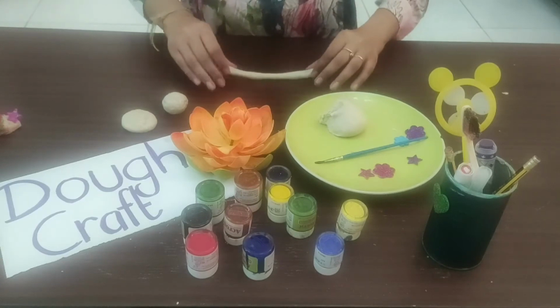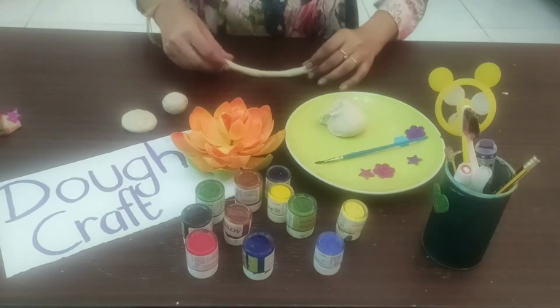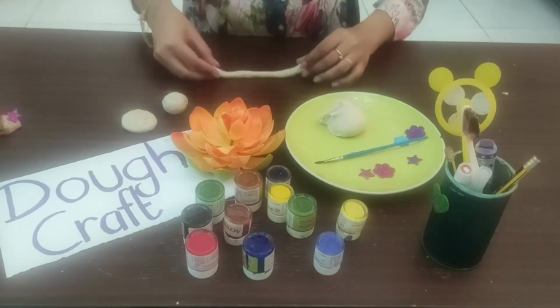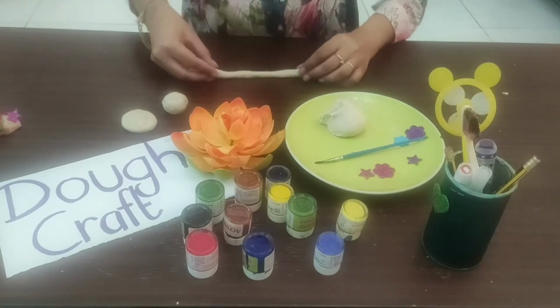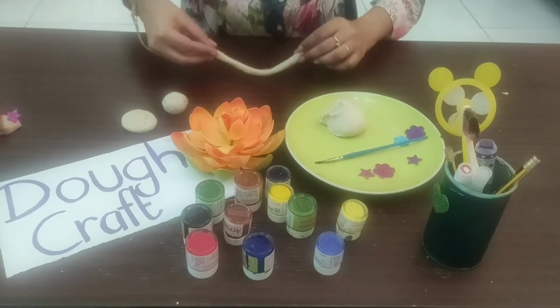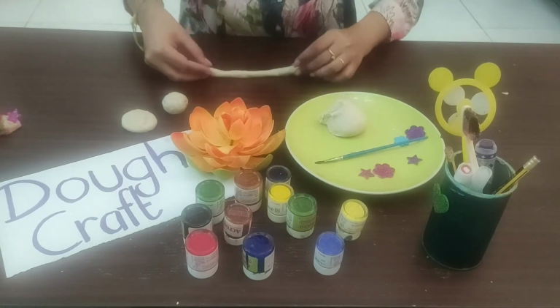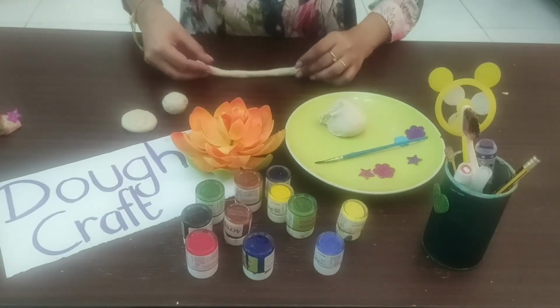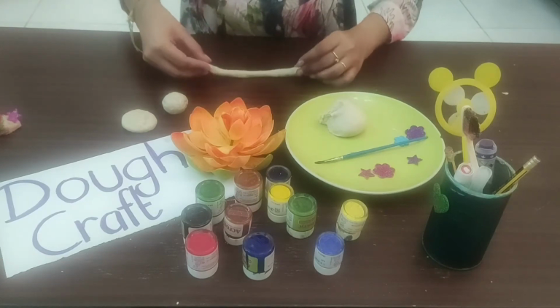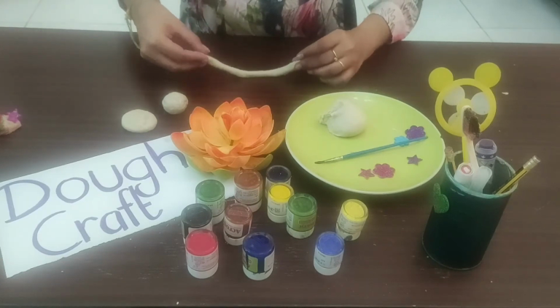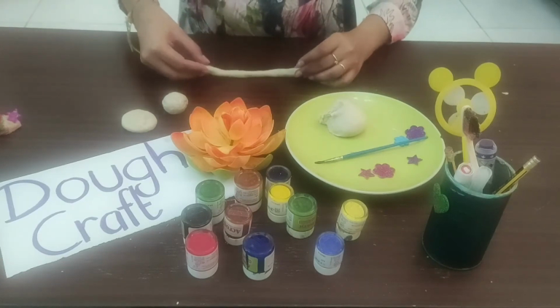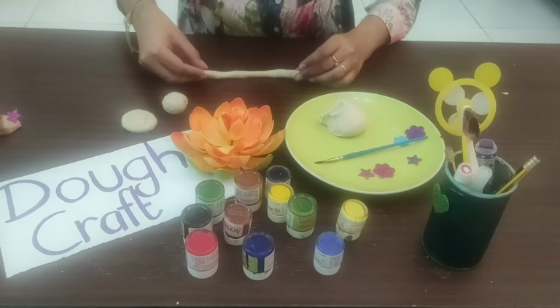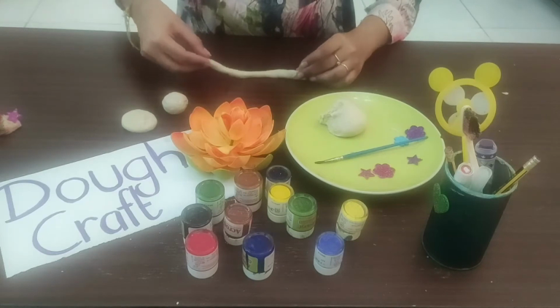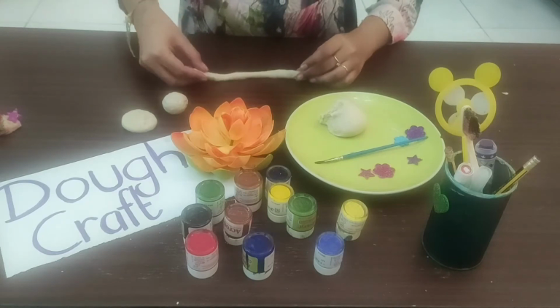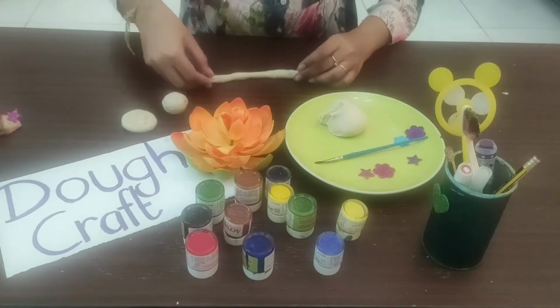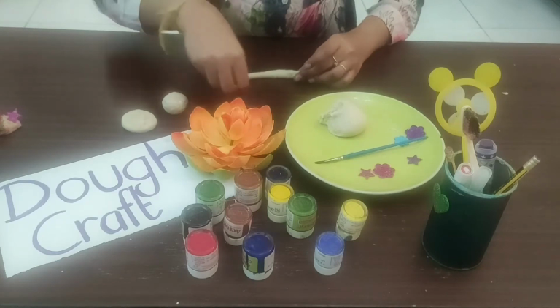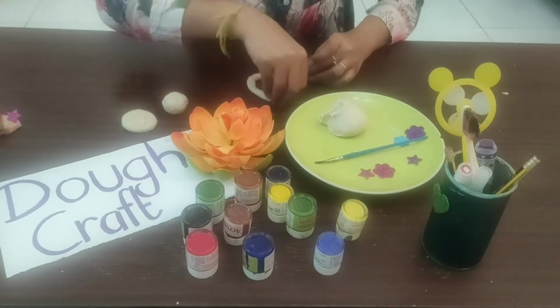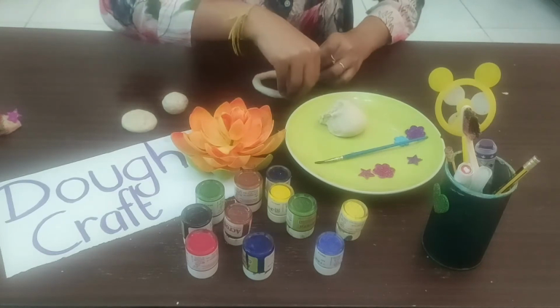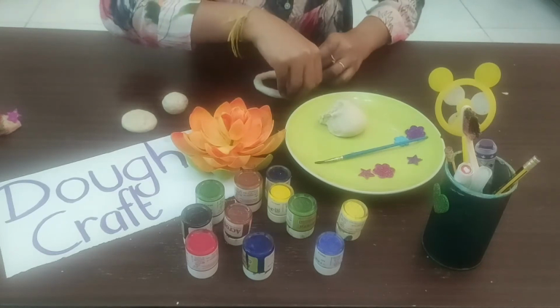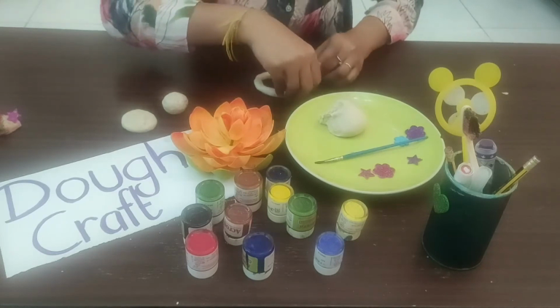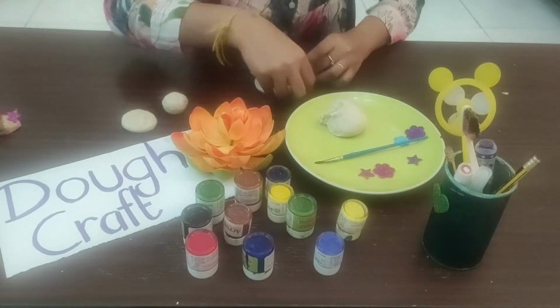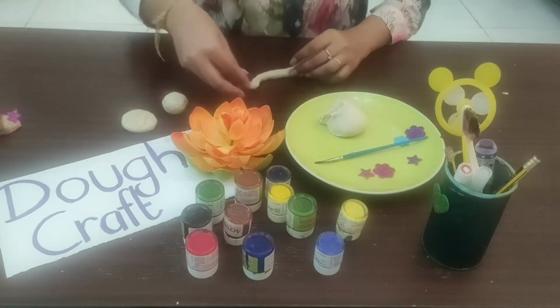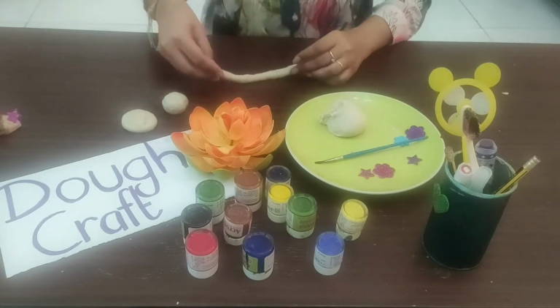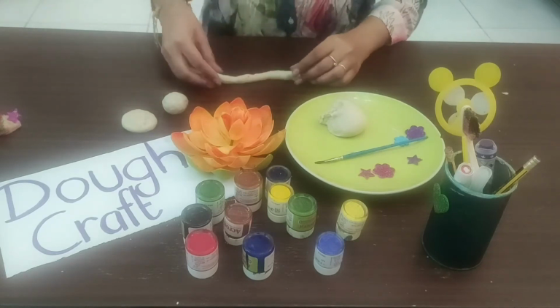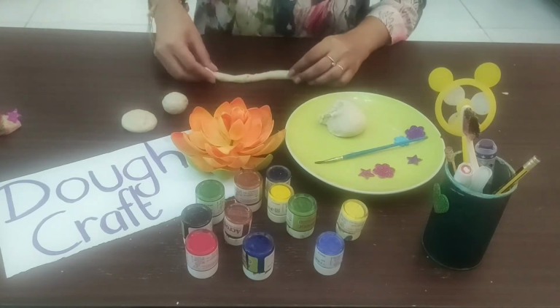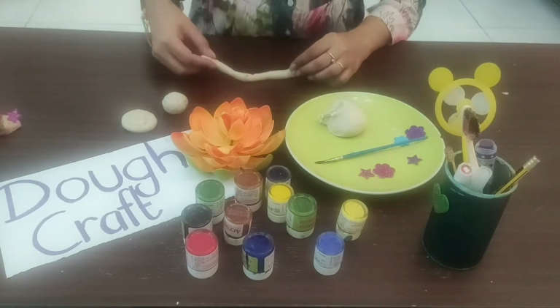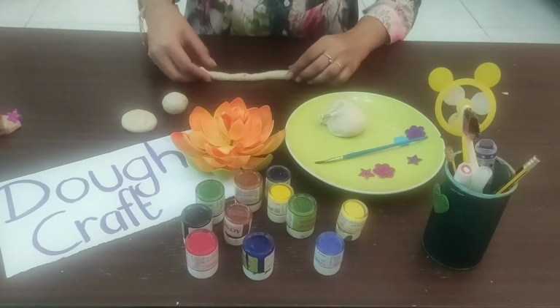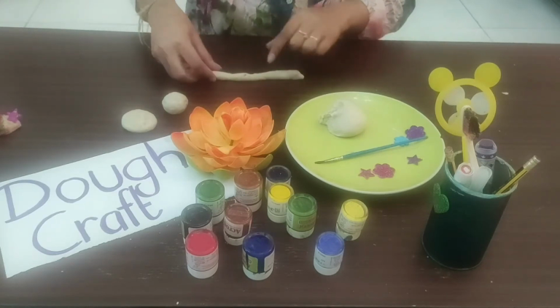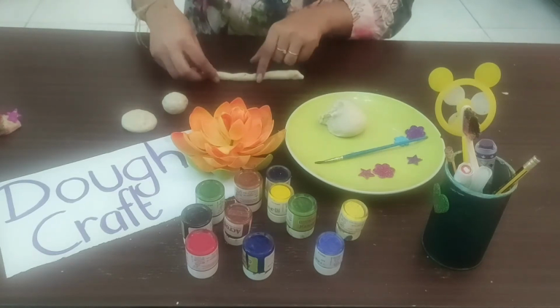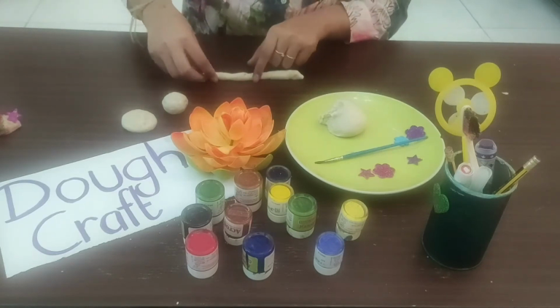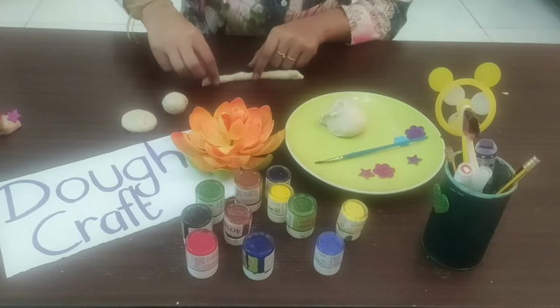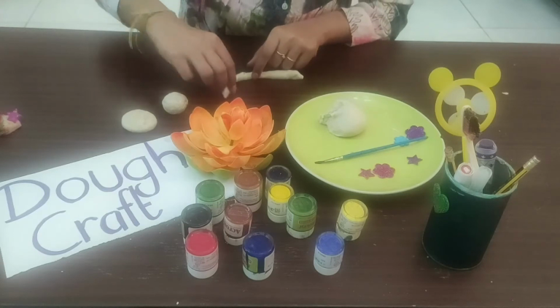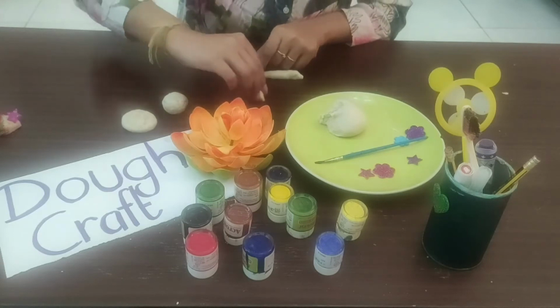Now I'm going to bend the dough from one side to the other. You need to hold the dough and bend it so that you get a curve shape.